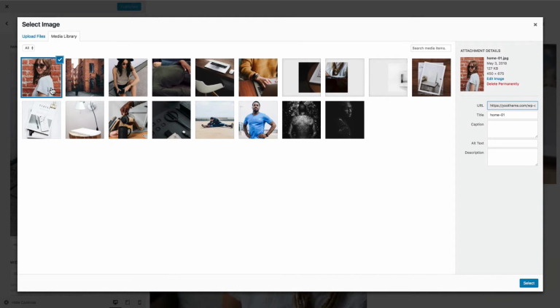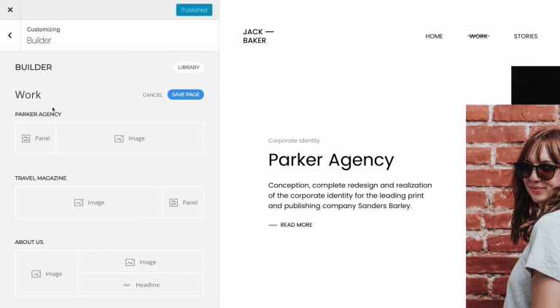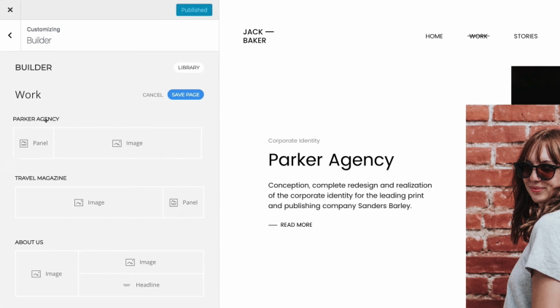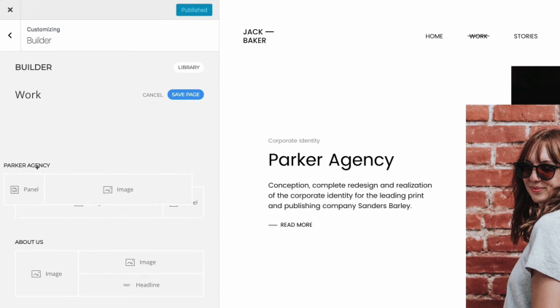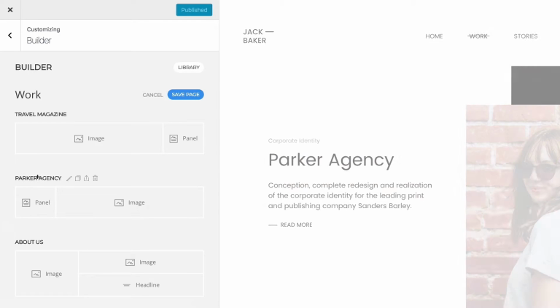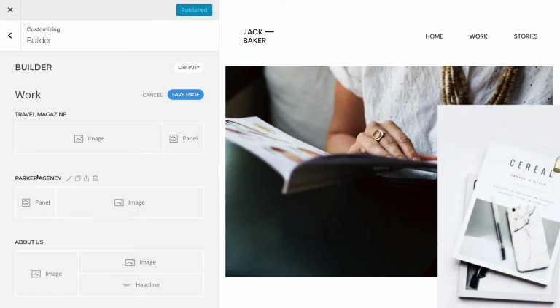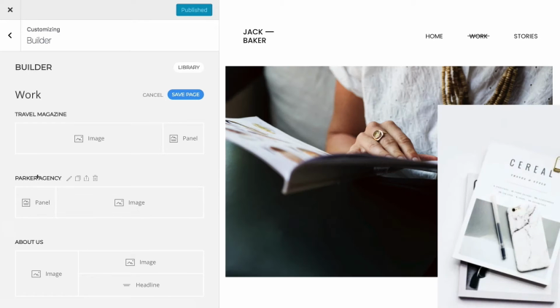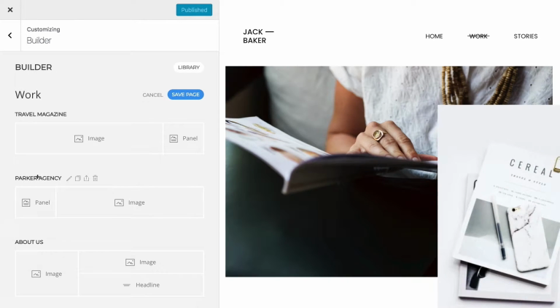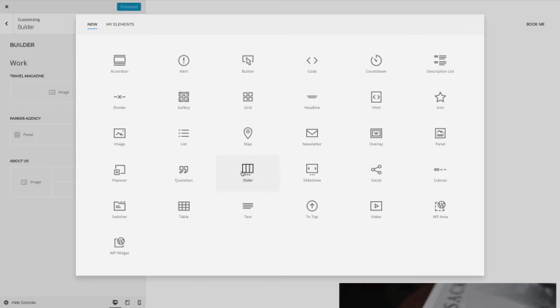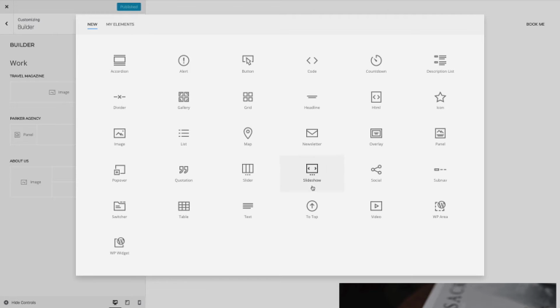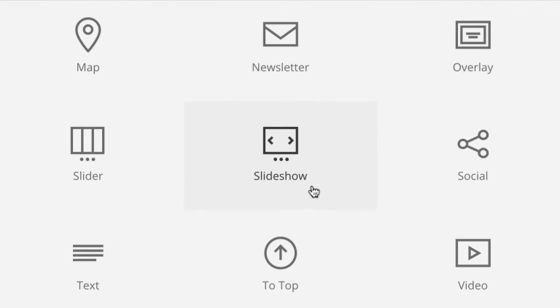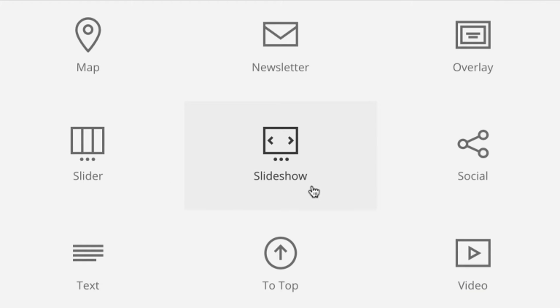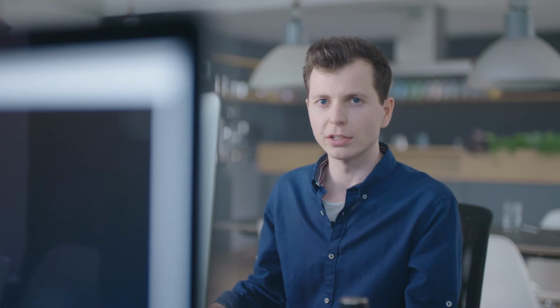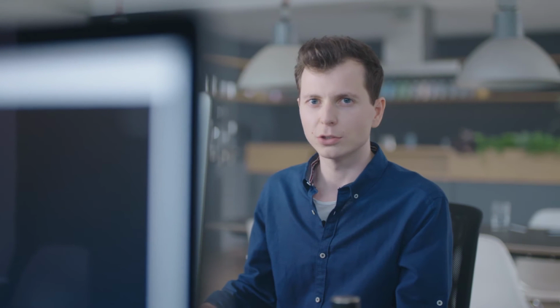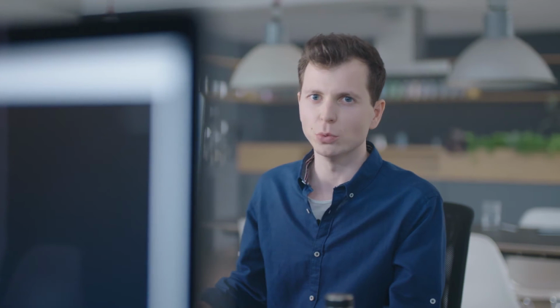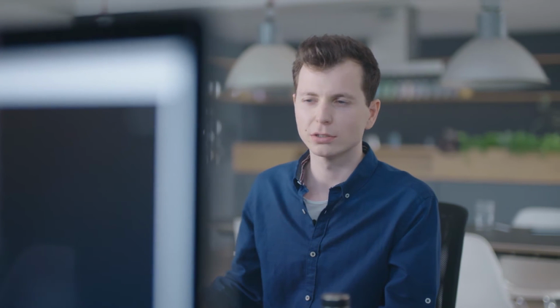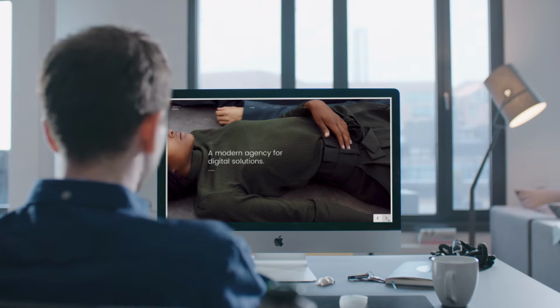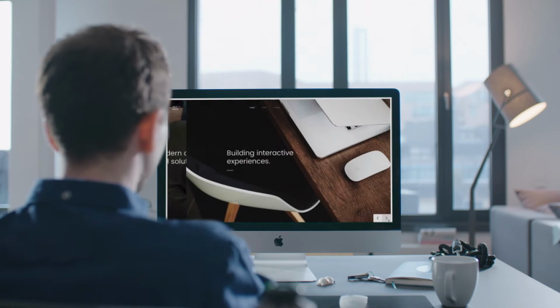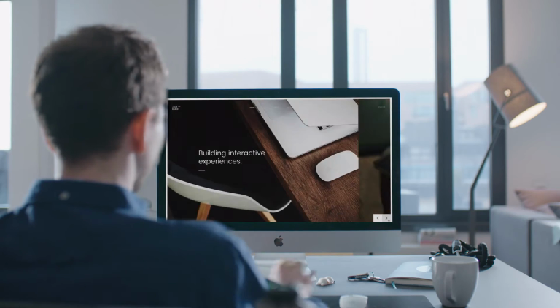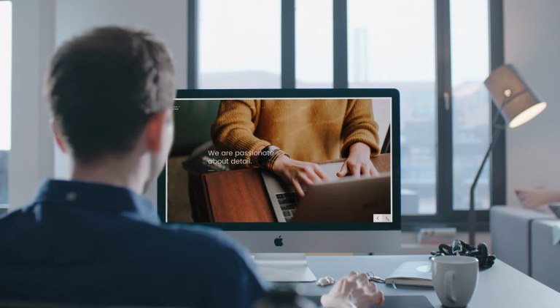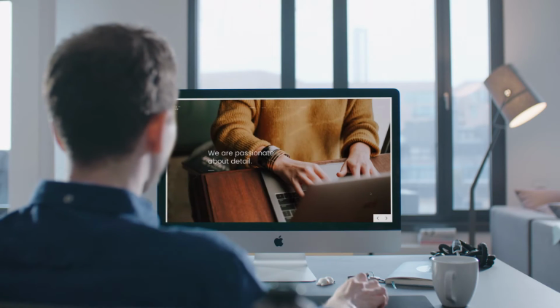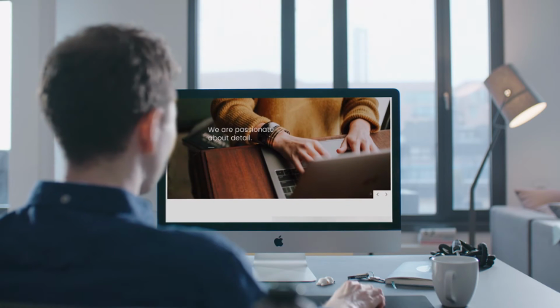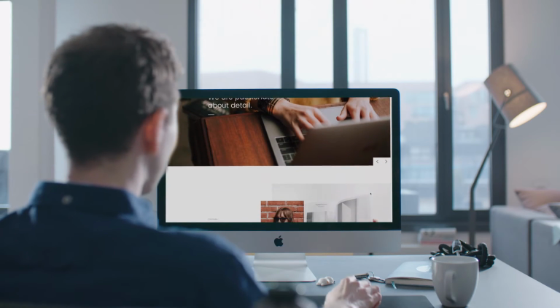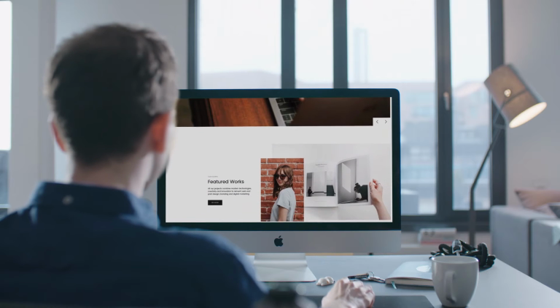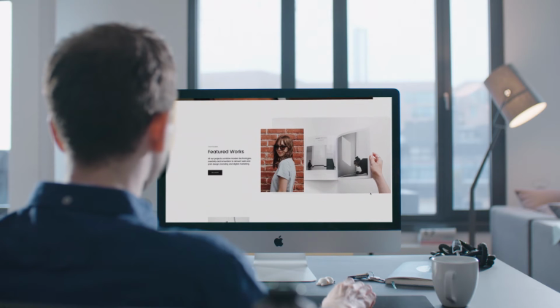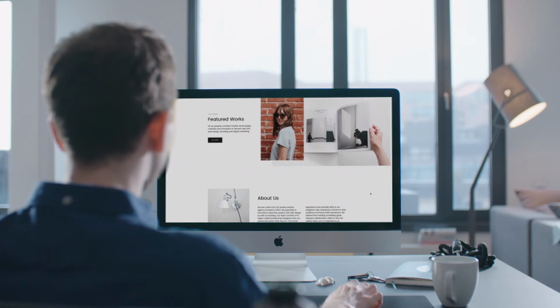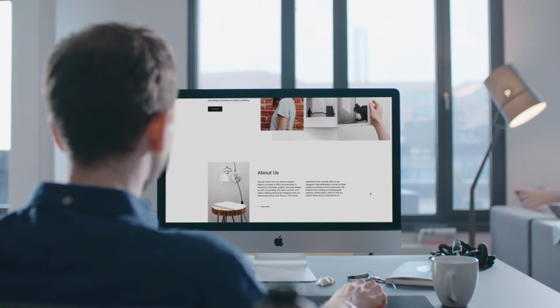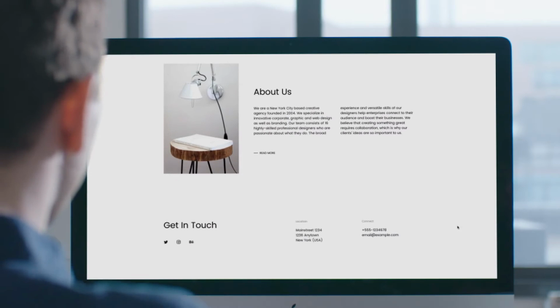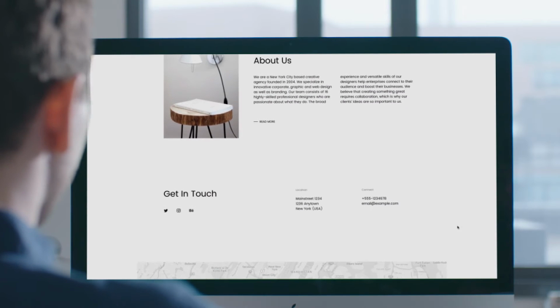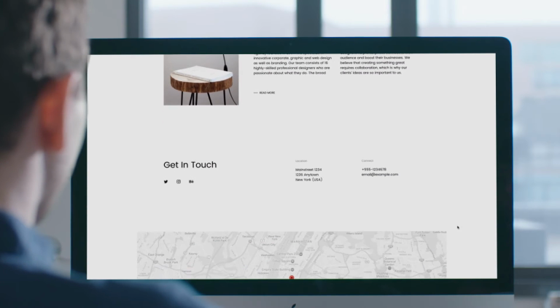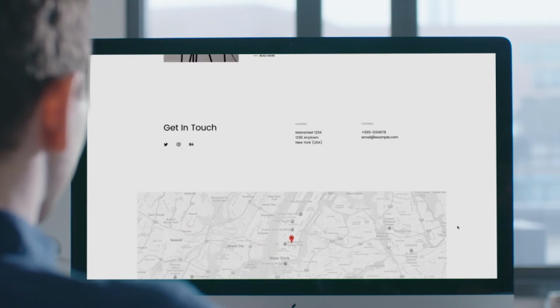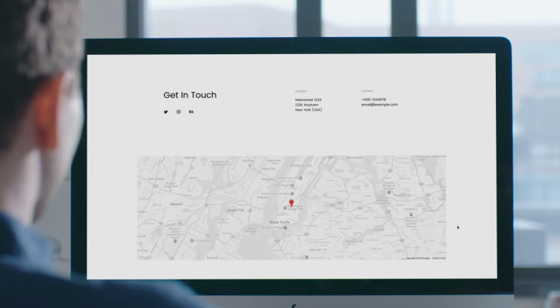Everything can be arranged using drag and drop. And with over 30 elements, you can display your content the way you want — from slideshows and galleries to grids, maps, and newsletter sign-ups. There's no limit to your creativity.